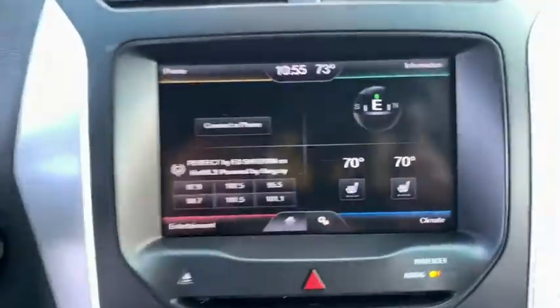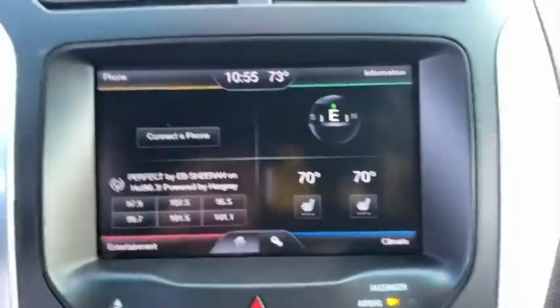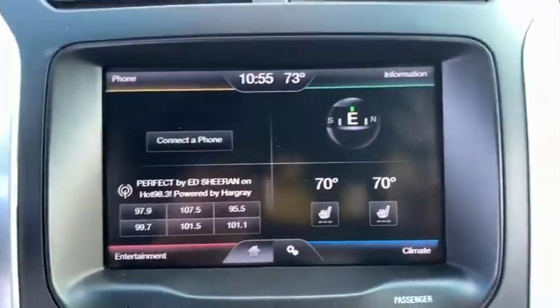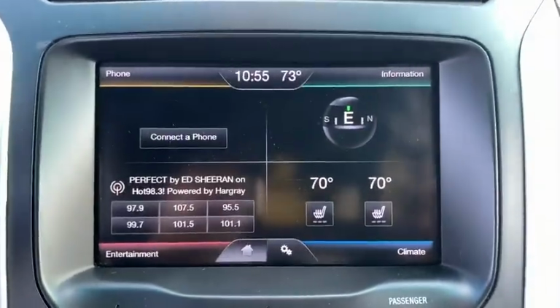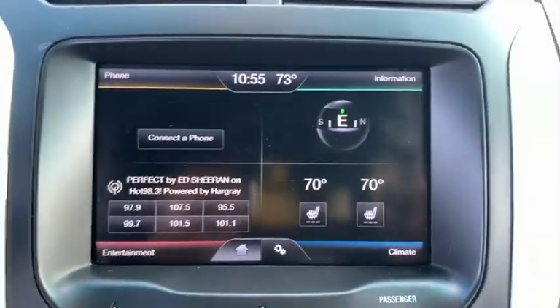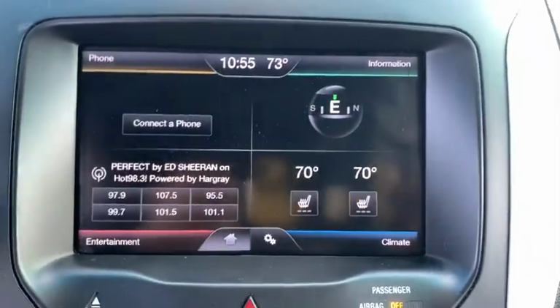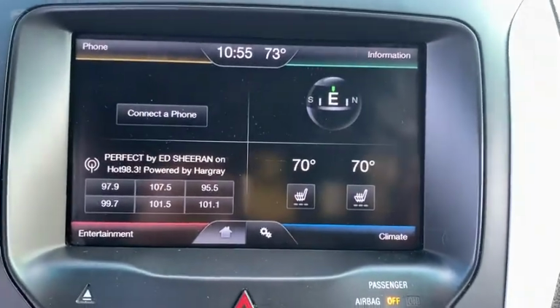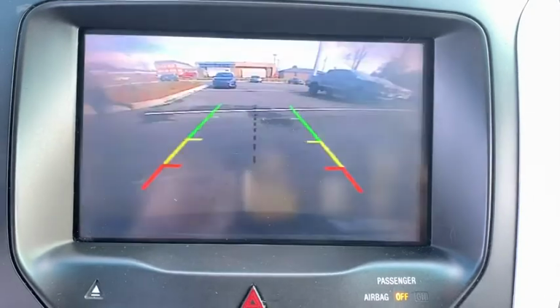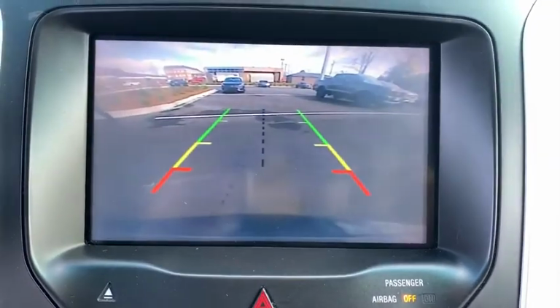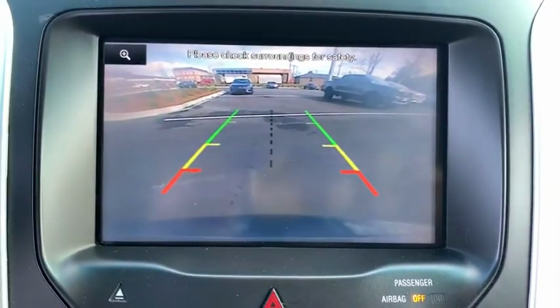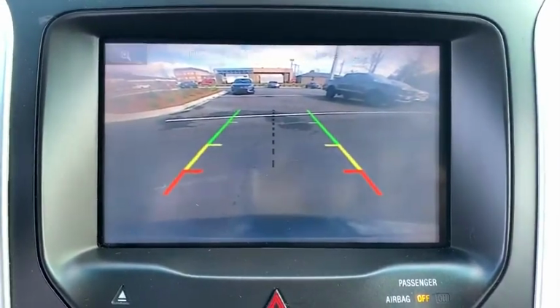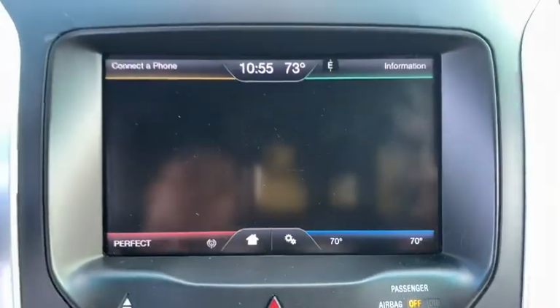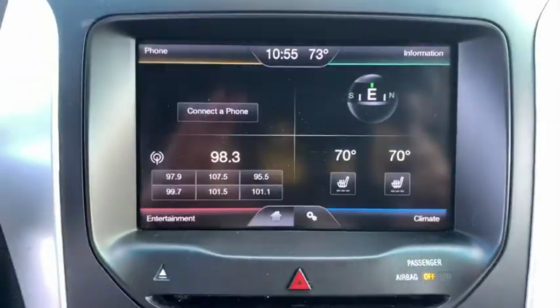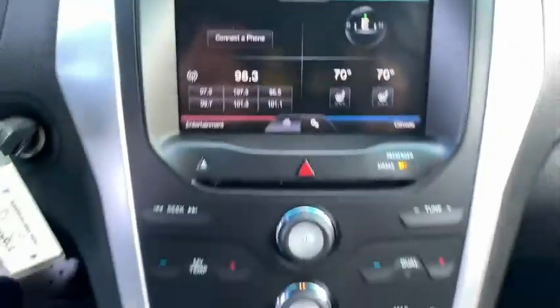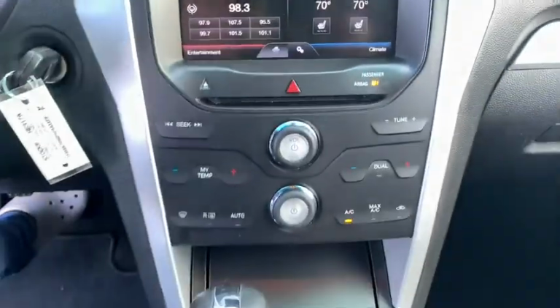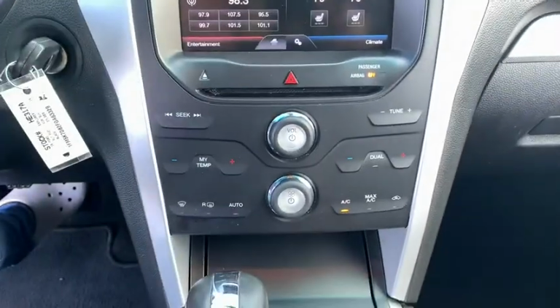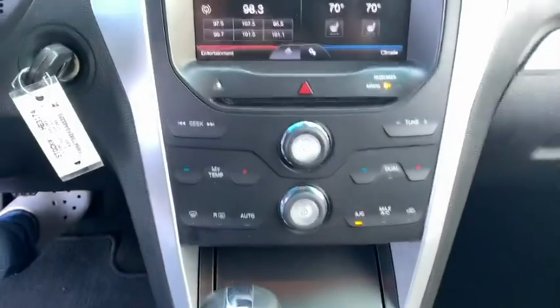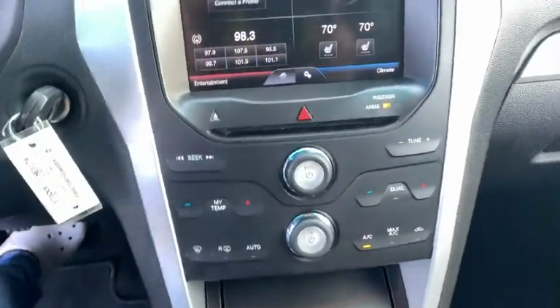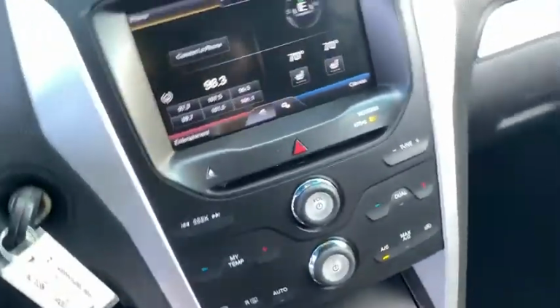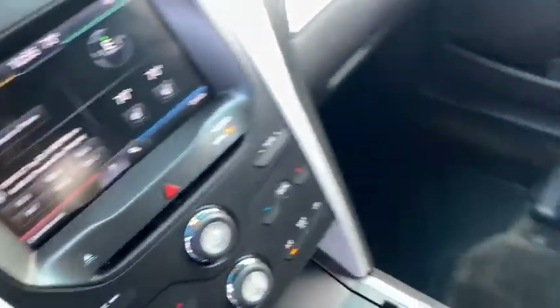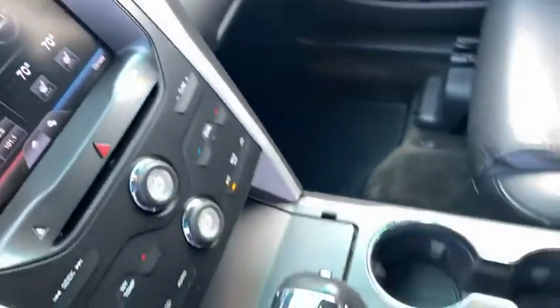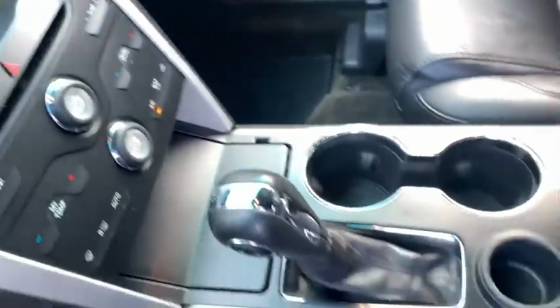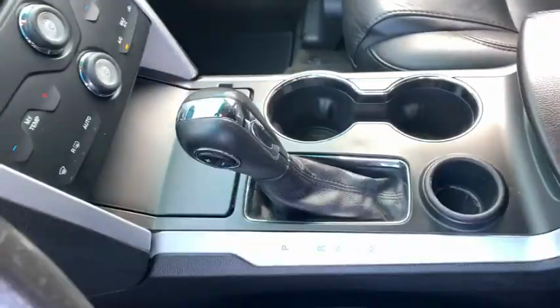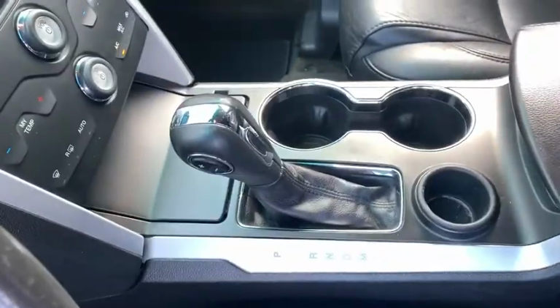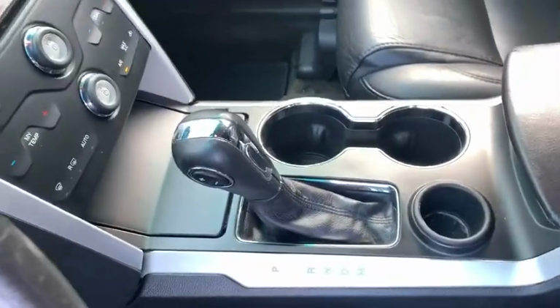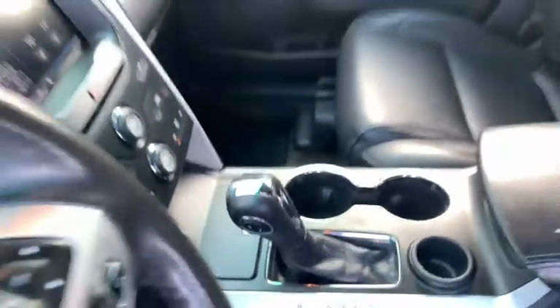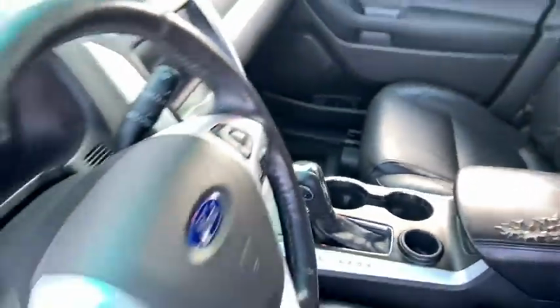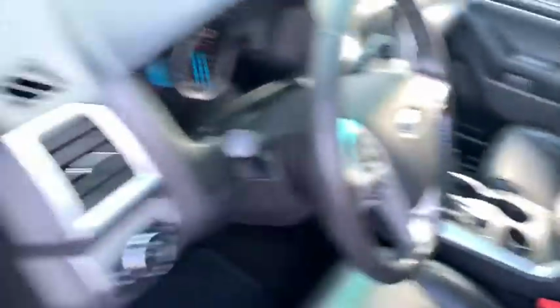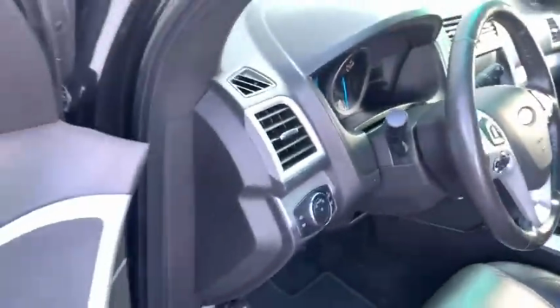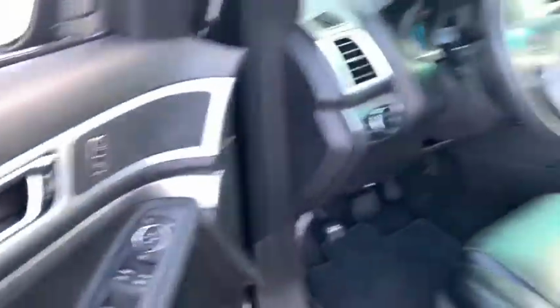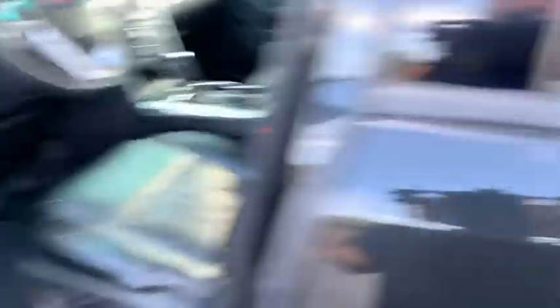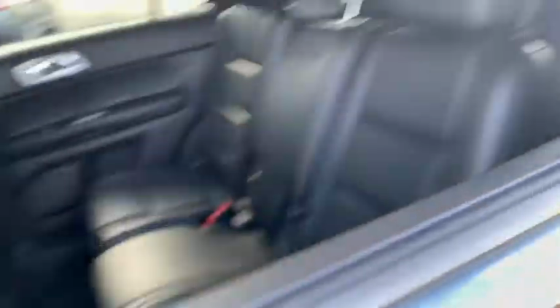Fog lights, security system, power windows, compass, rear window defroster, trip computer, CD player, electronic stability control, overhead console, remote keyless entry, tachometer.